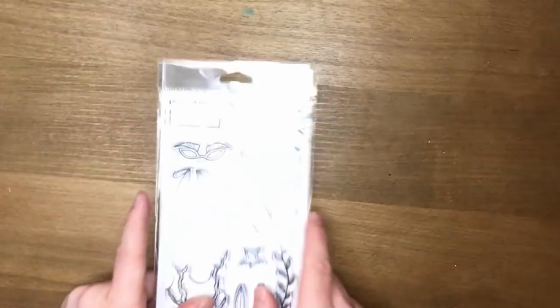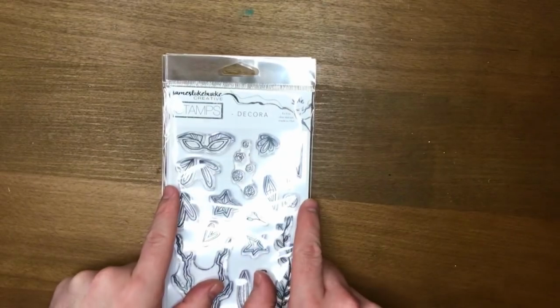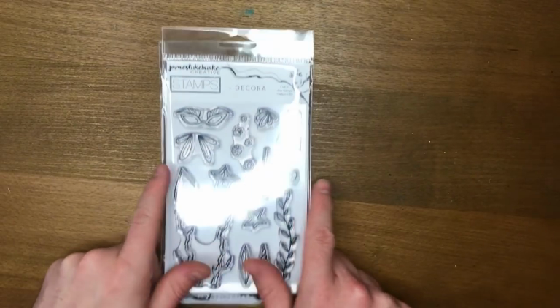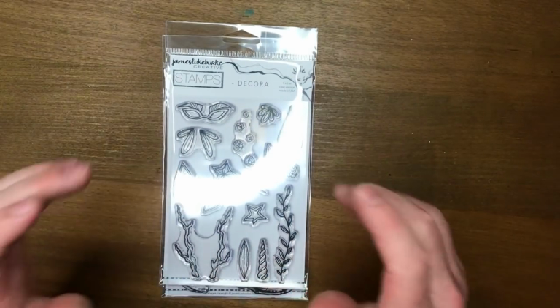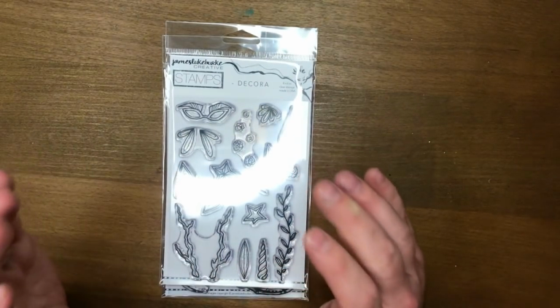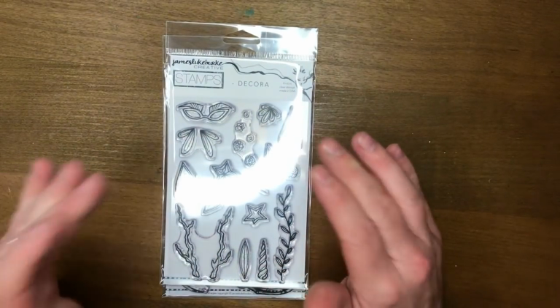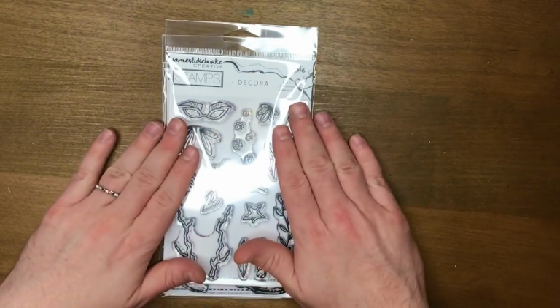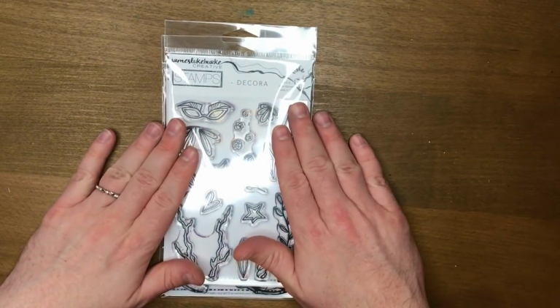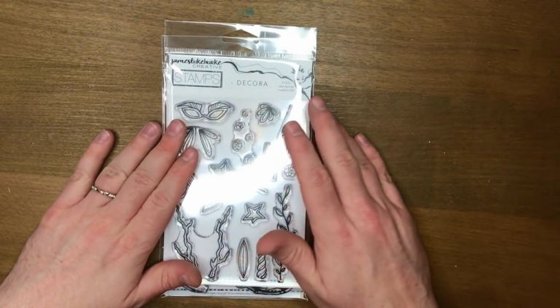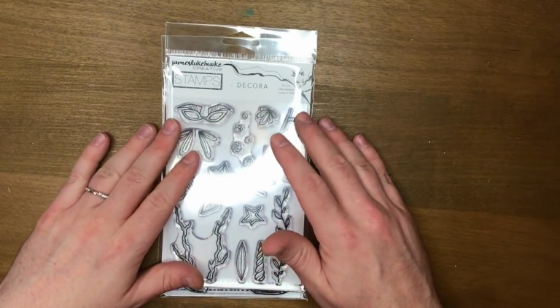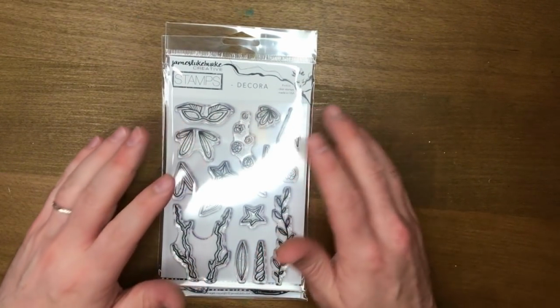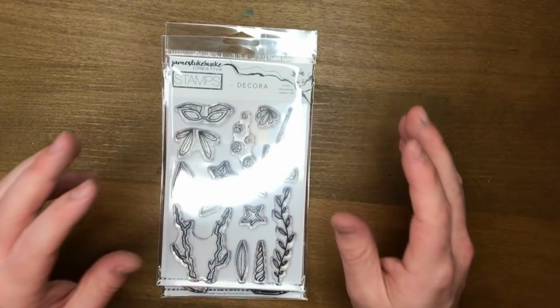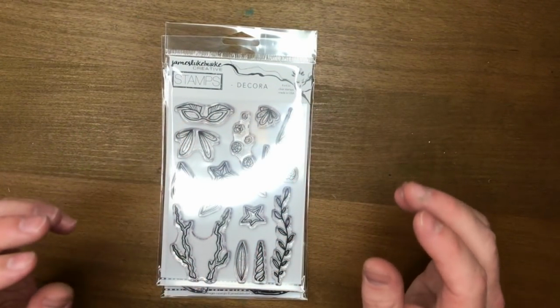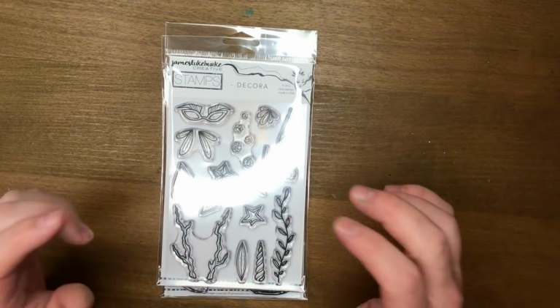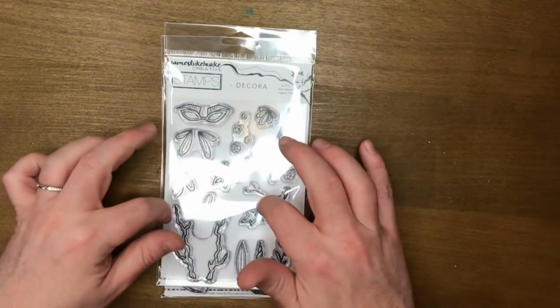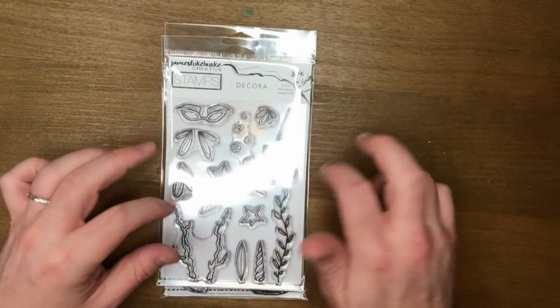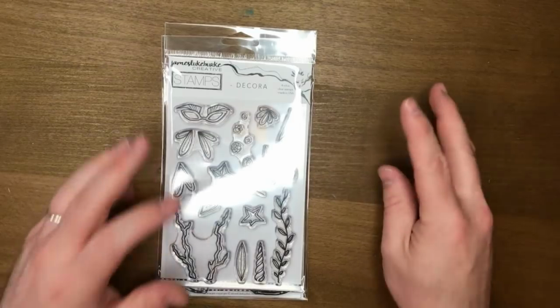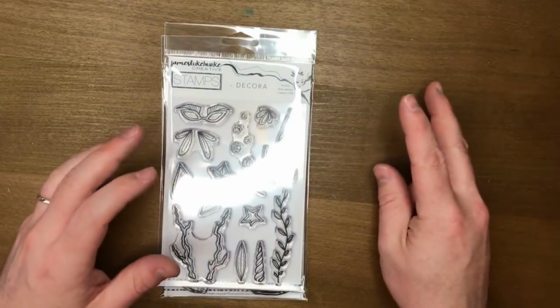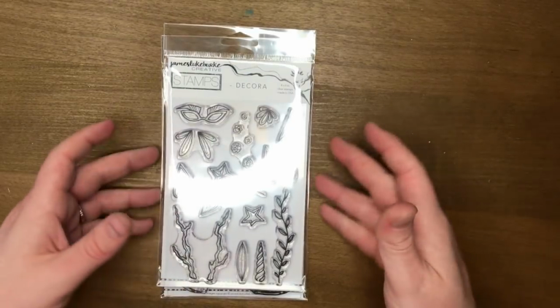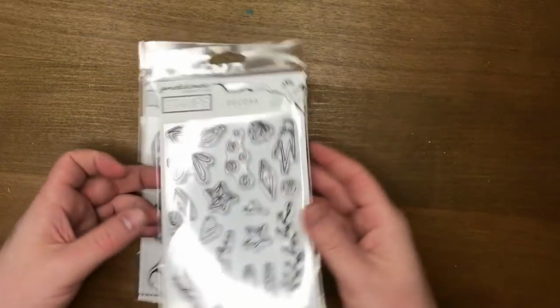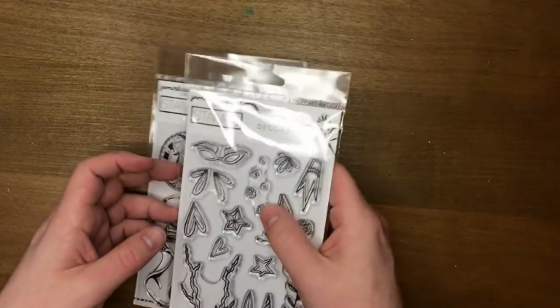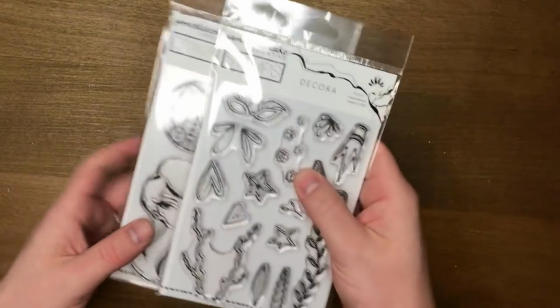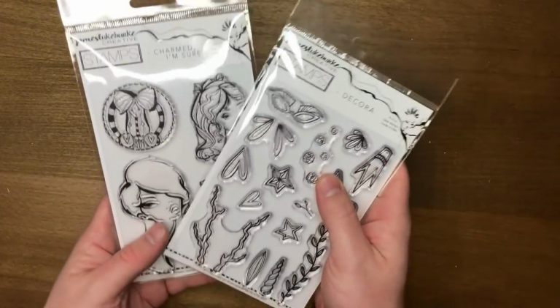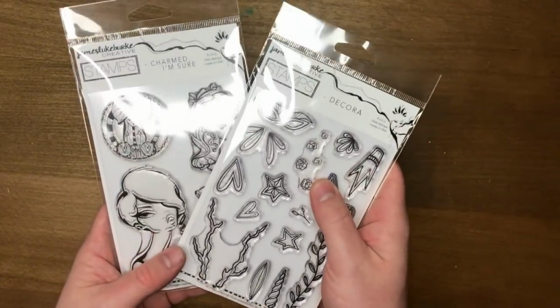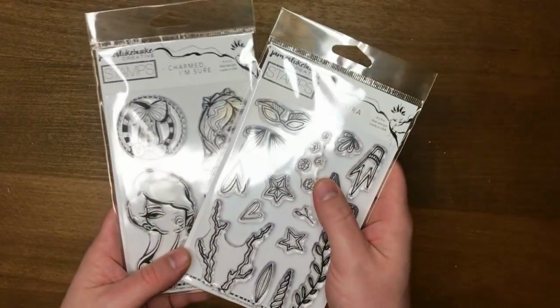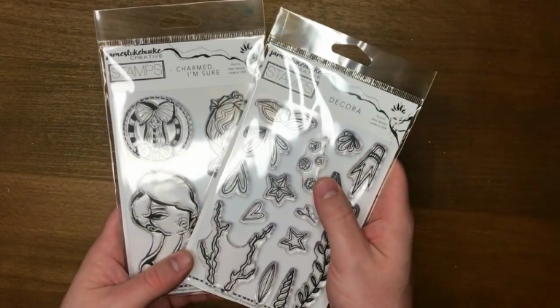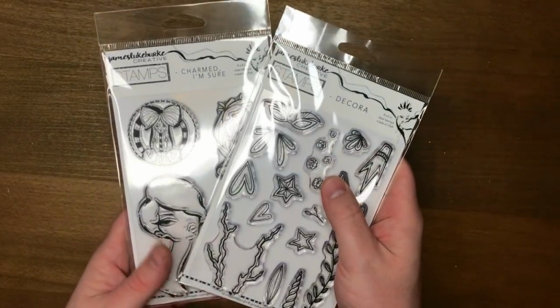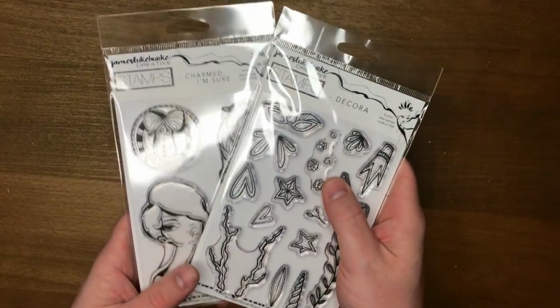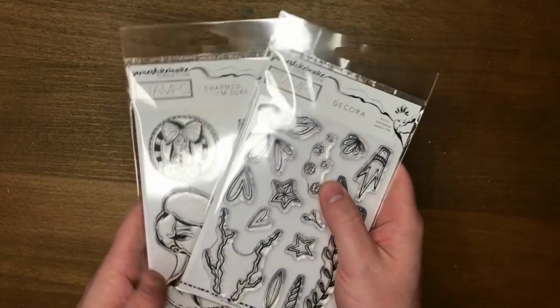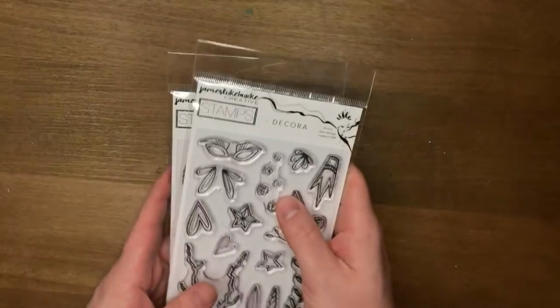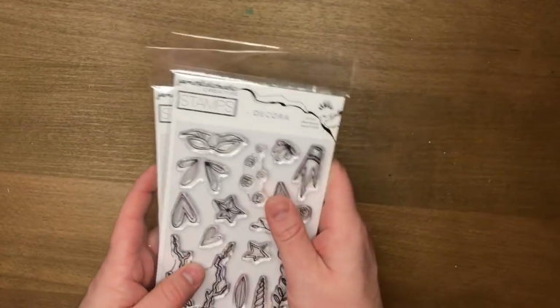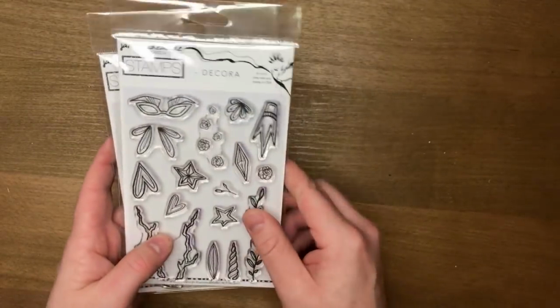G'day friends! Welcome to video 8 in the stamp series. There are only this video and two more left, and we're going to use these two sets — the Decorah and the Charmed I'm Sure — interchangeably.